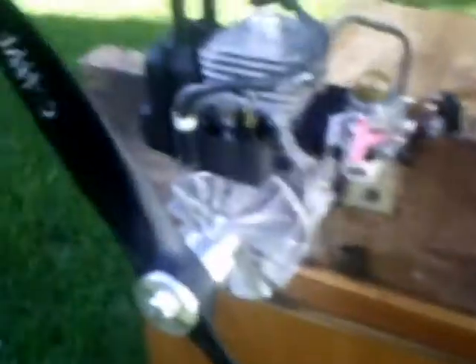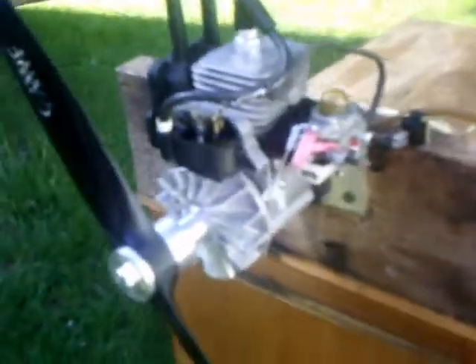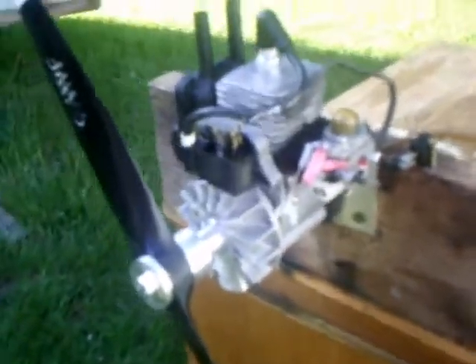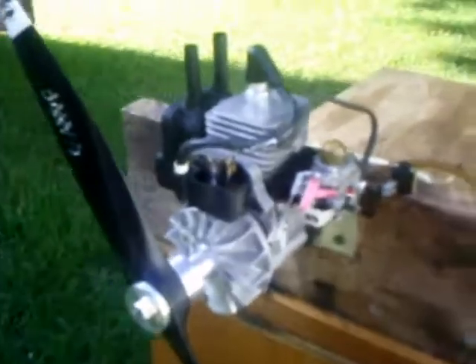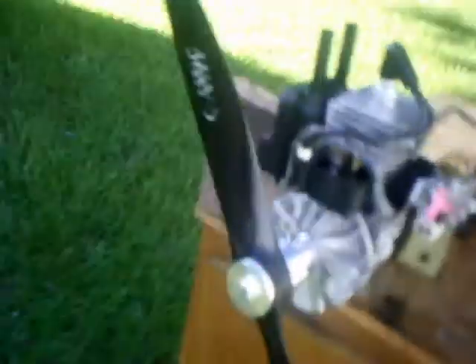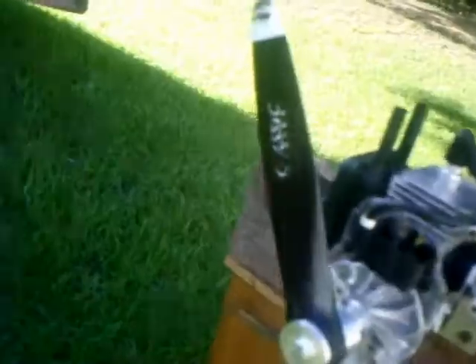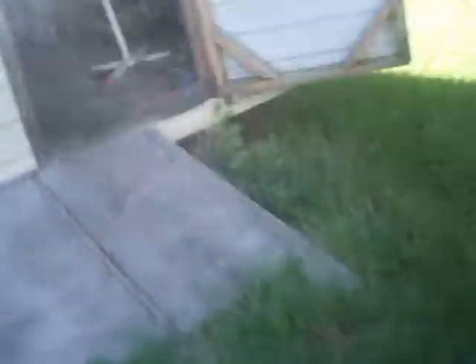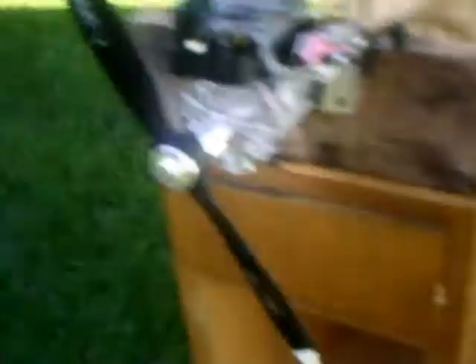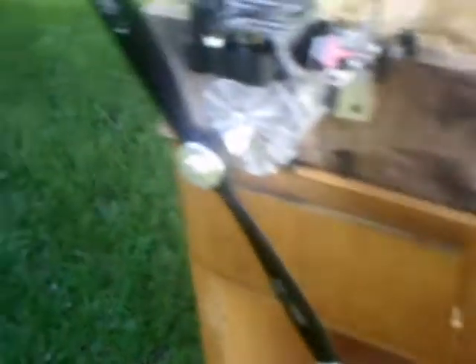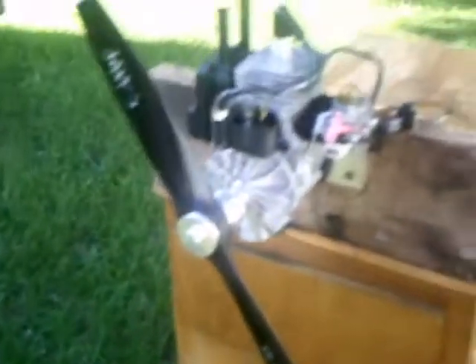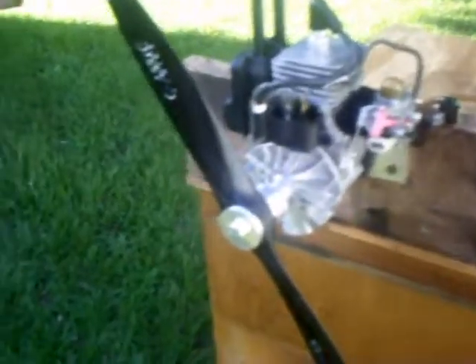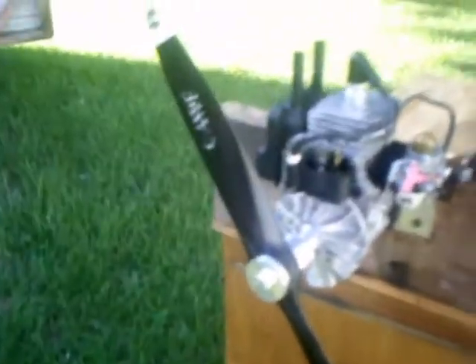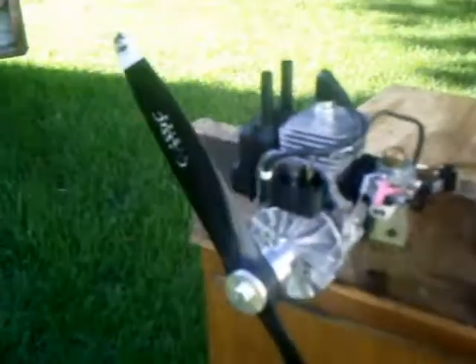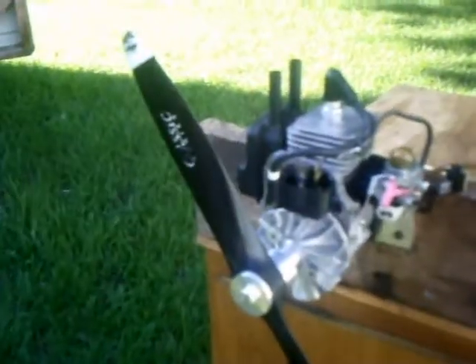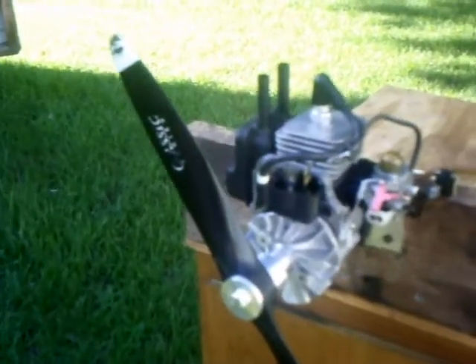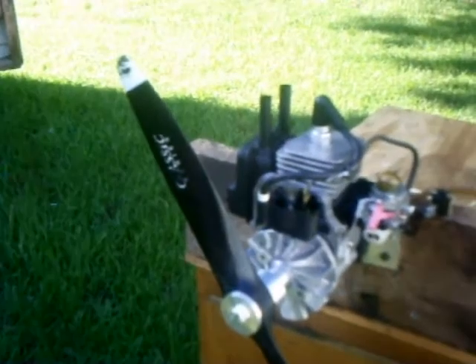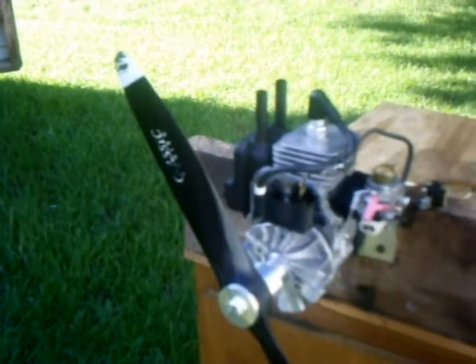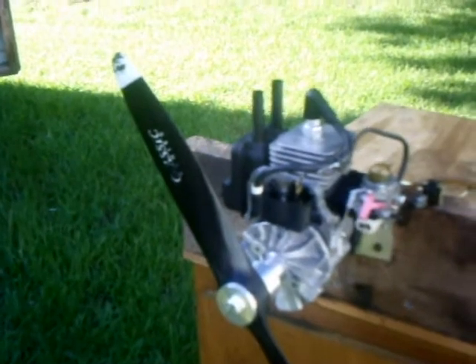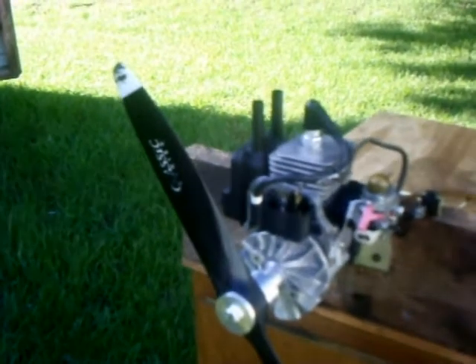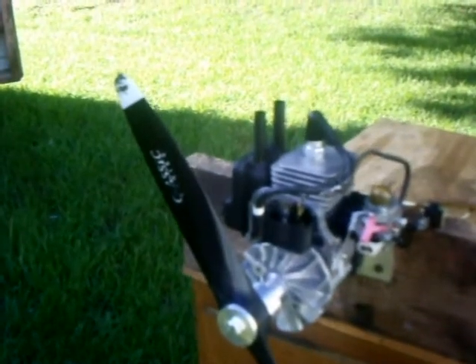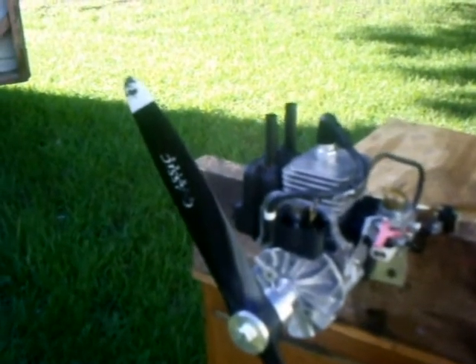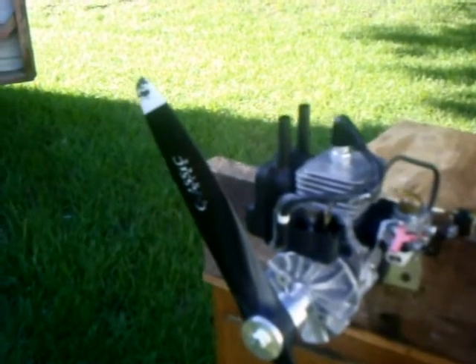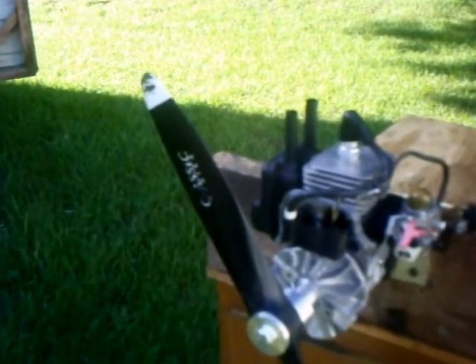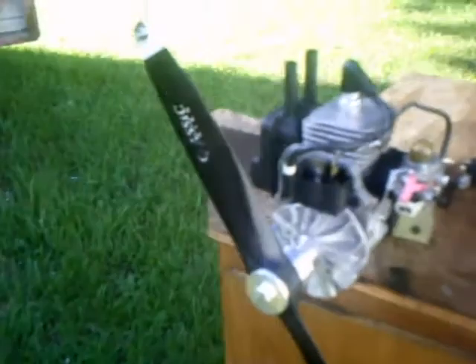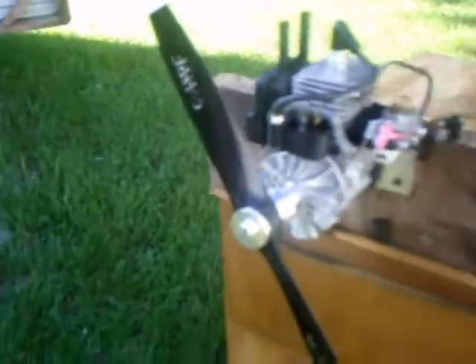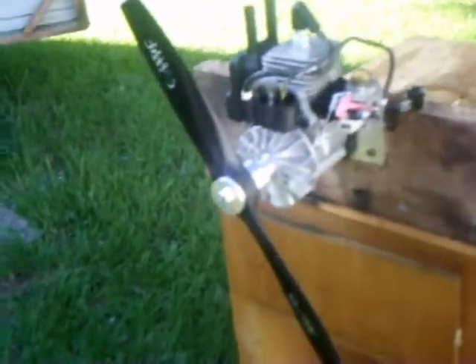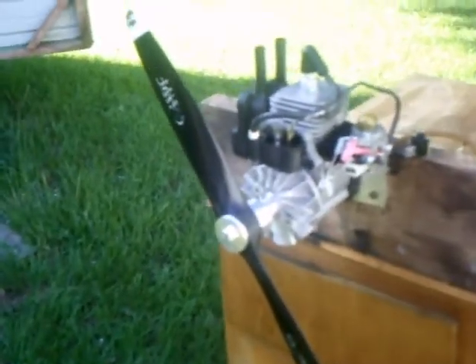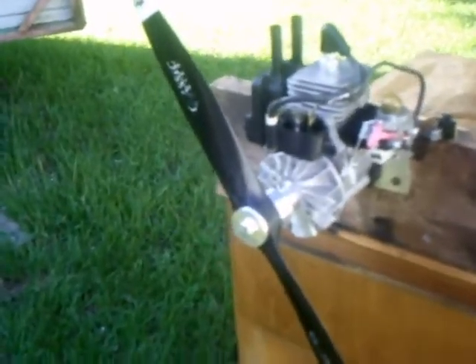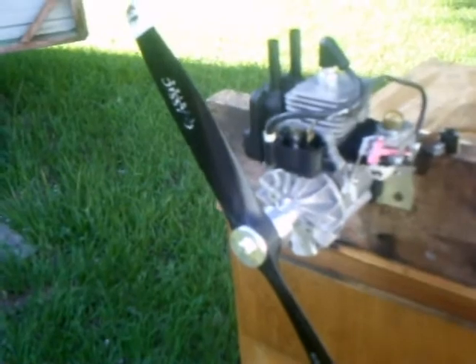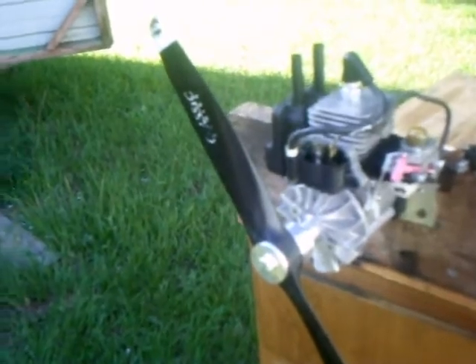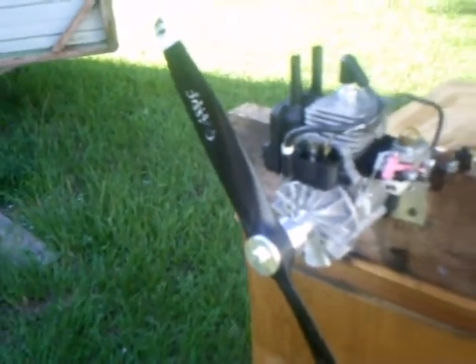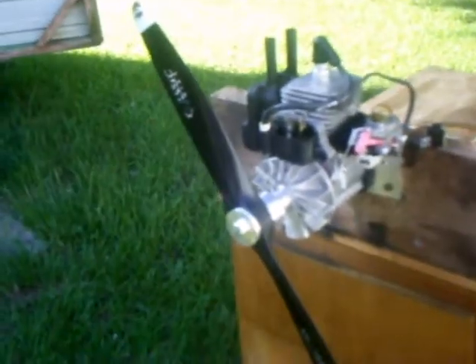Man, this thing's ready to go — it runs awesome. It idles at 1300 RPM forever, and I get 7250 up top now with this muffler on it.